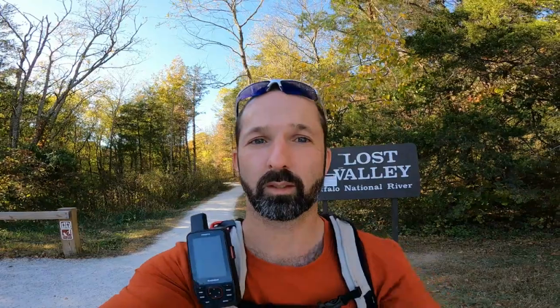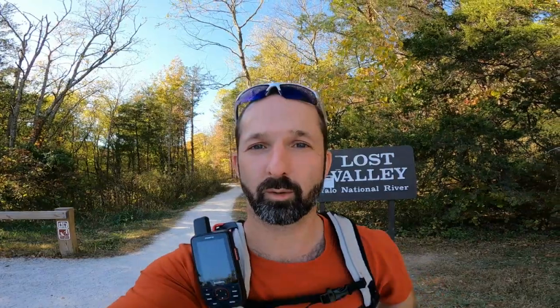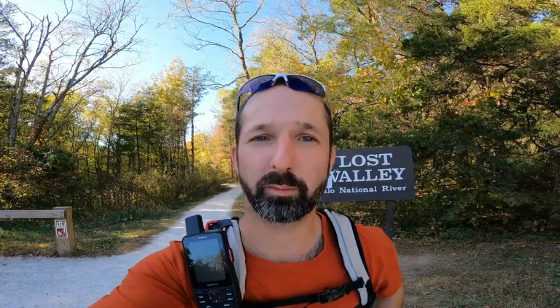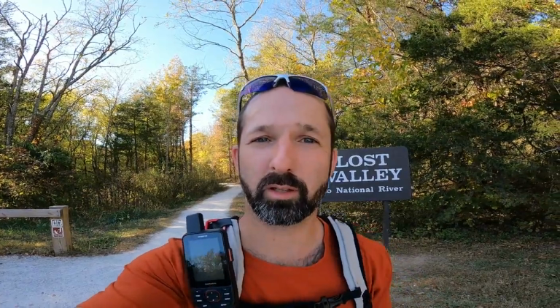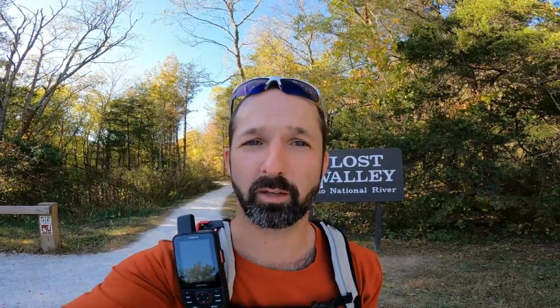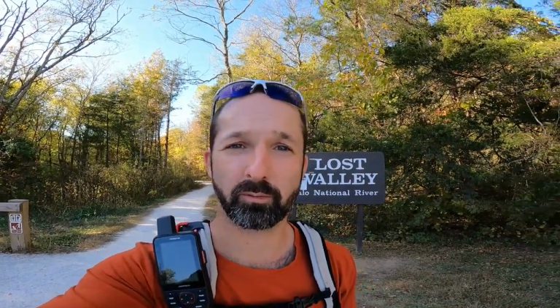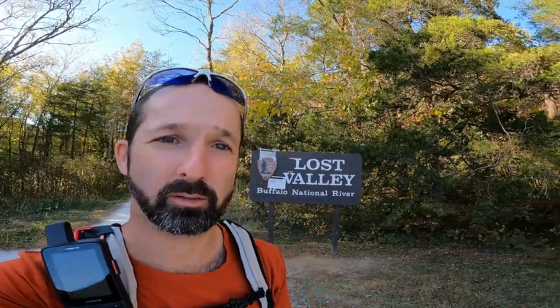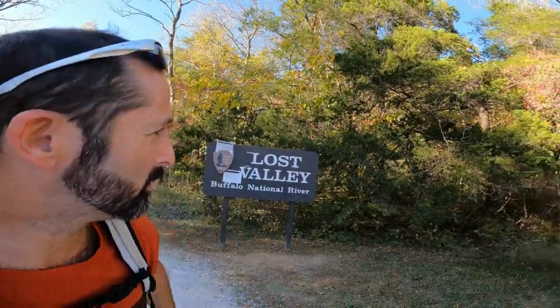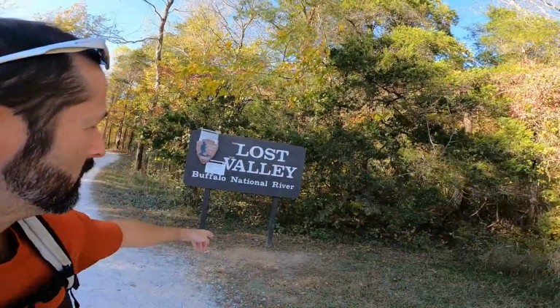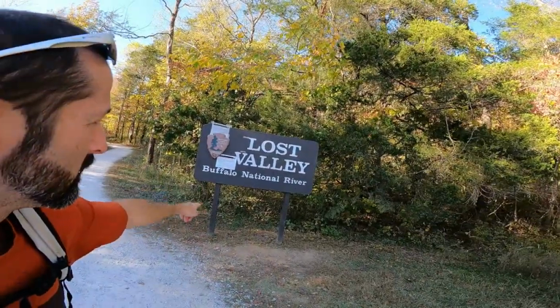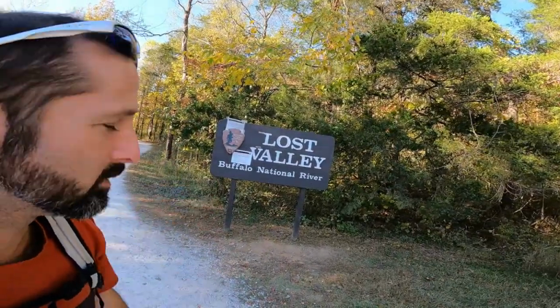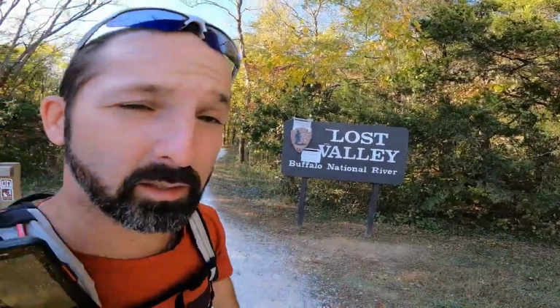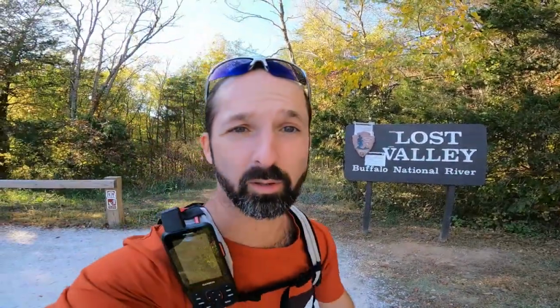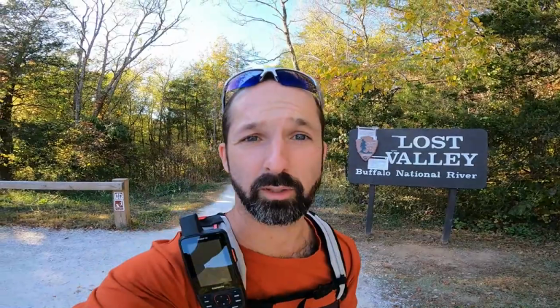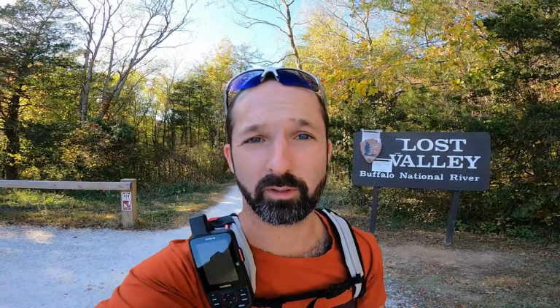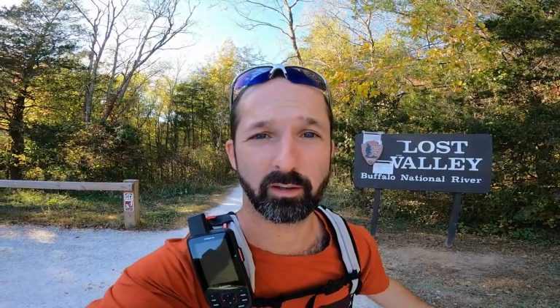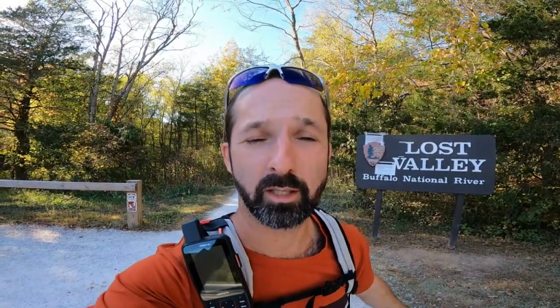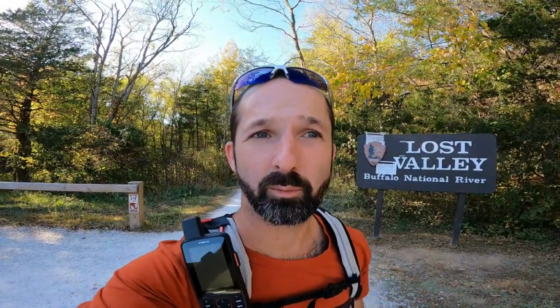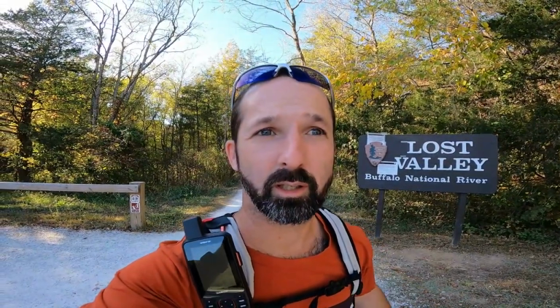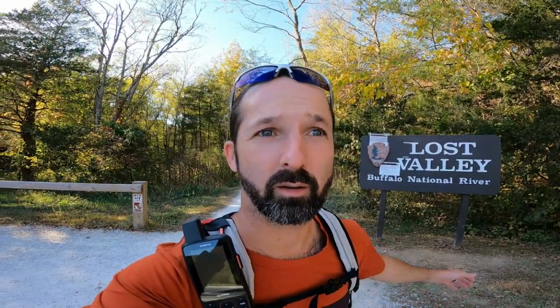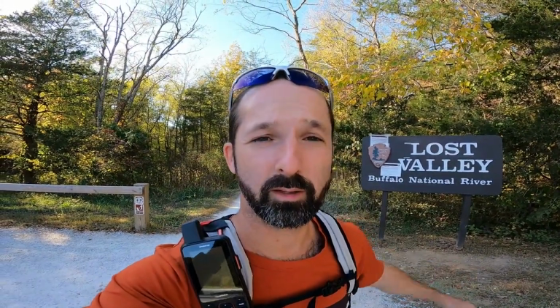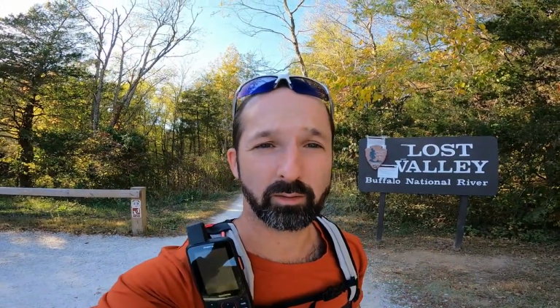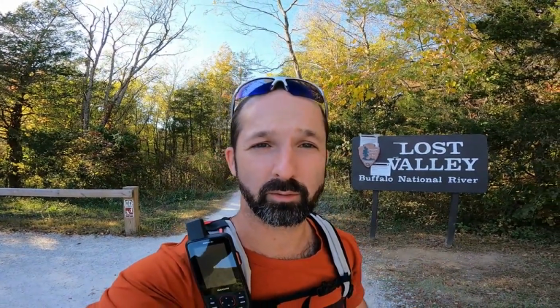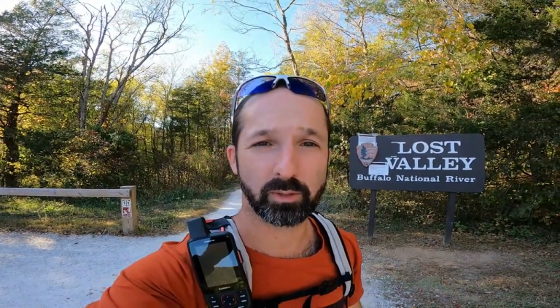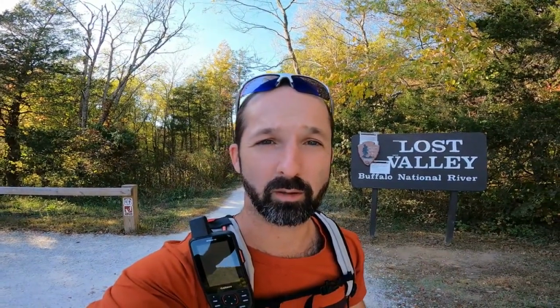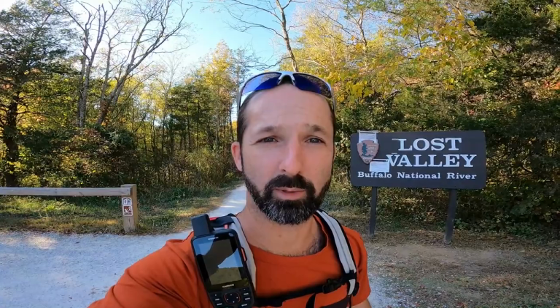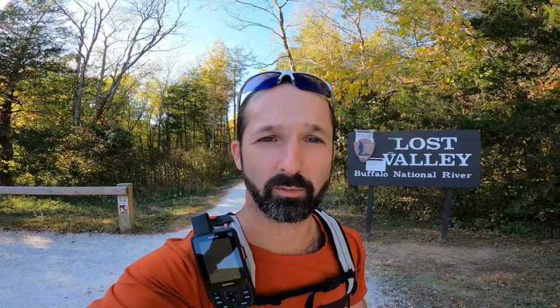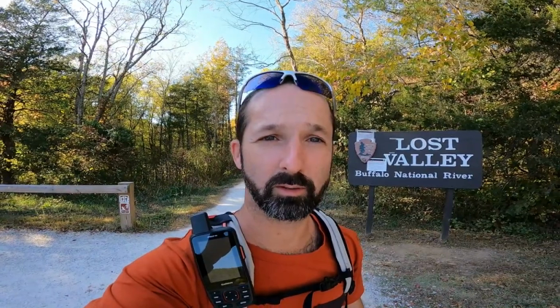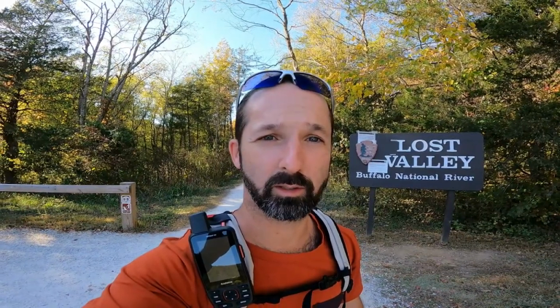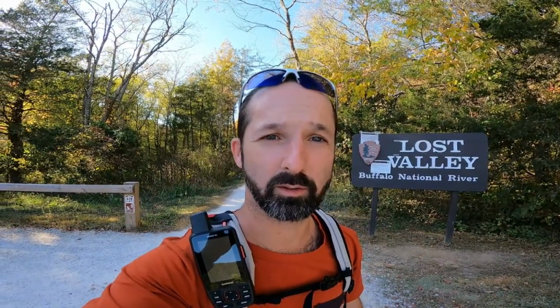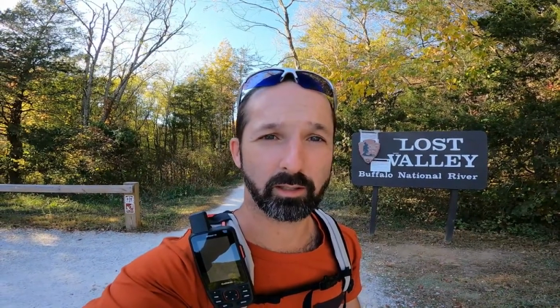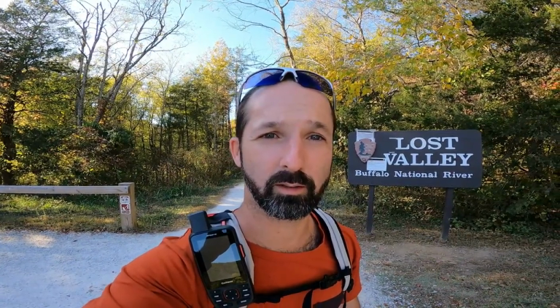Hello everybody, it's me RJ here again with another video. Today we're on the Lost Valley Trail again, but we're going to a different area. We're going to take an off path that'll get us to what they call Armadillo Falls, and I'll show you how to get there.